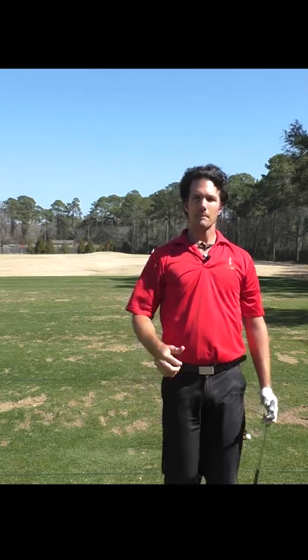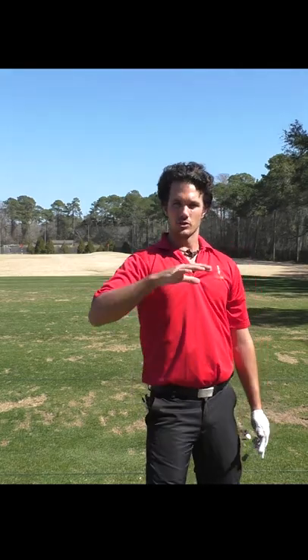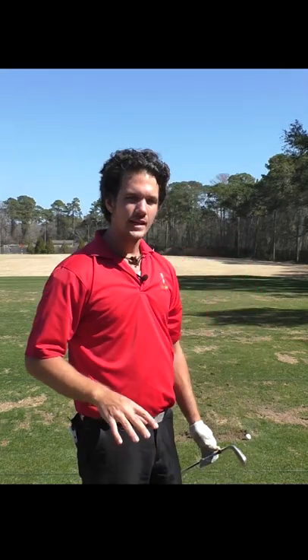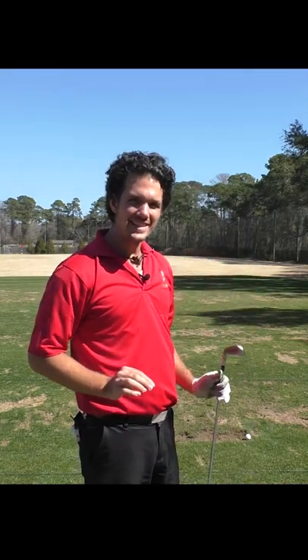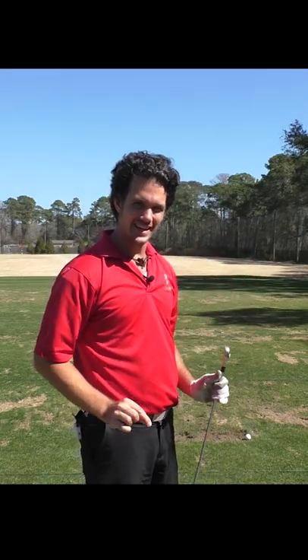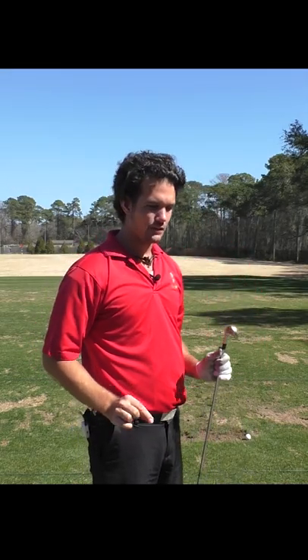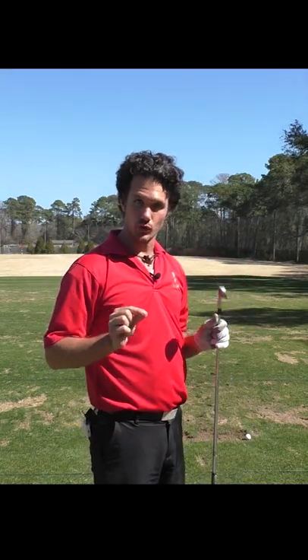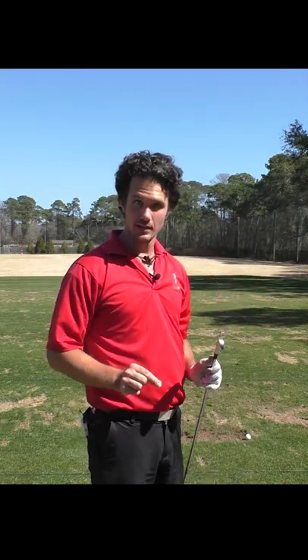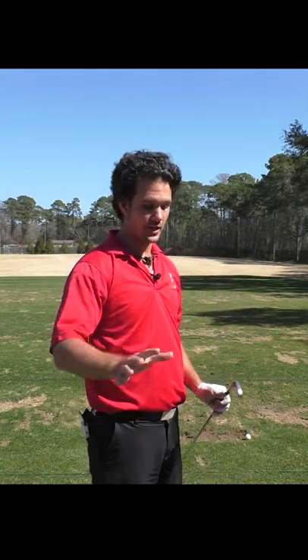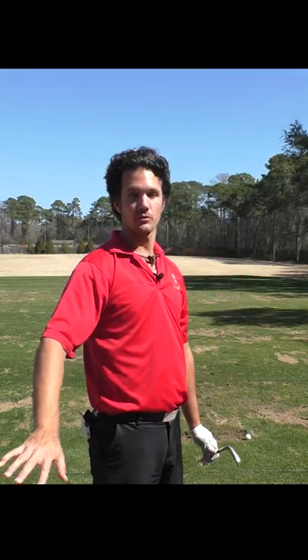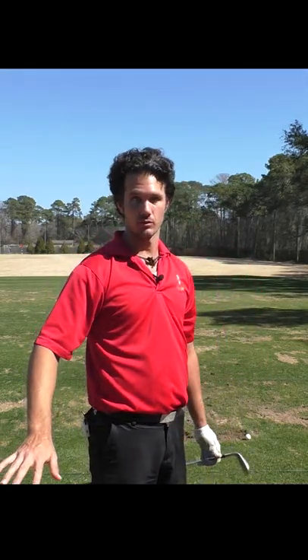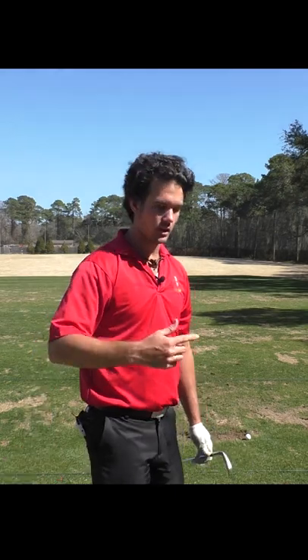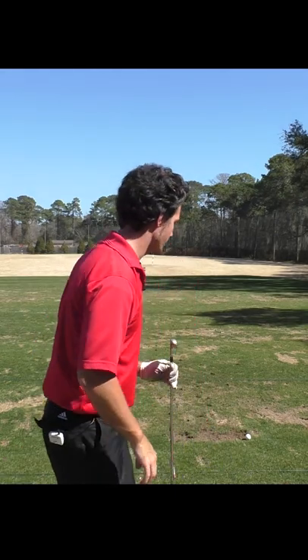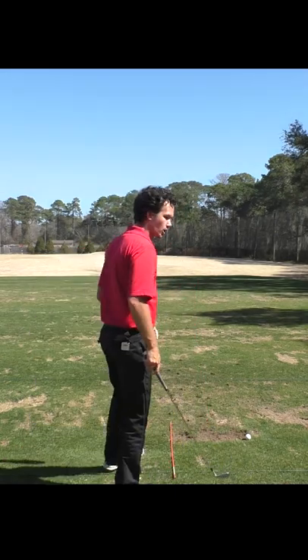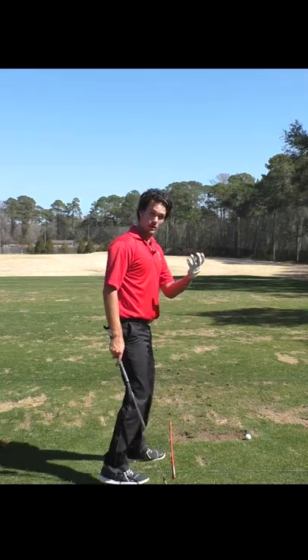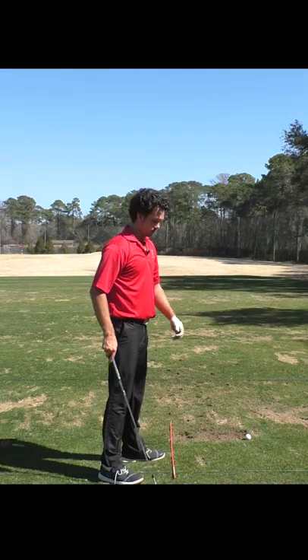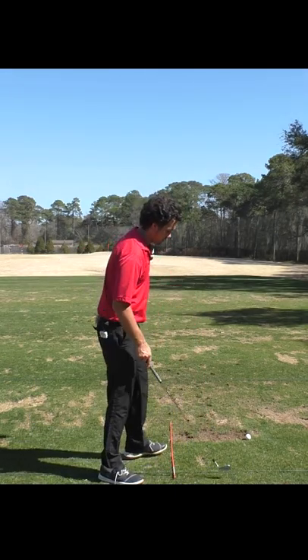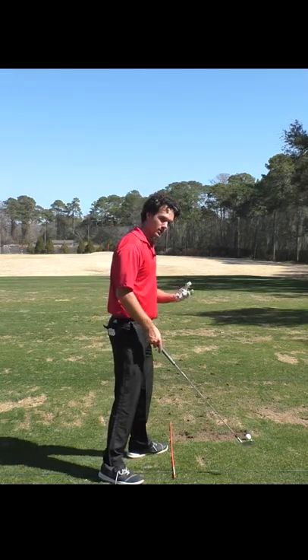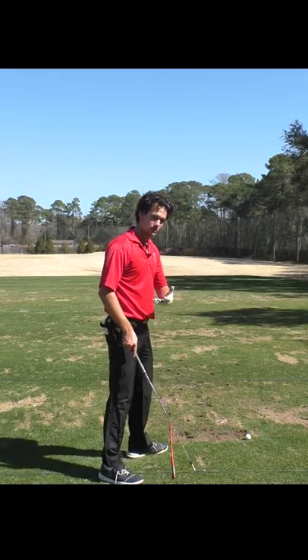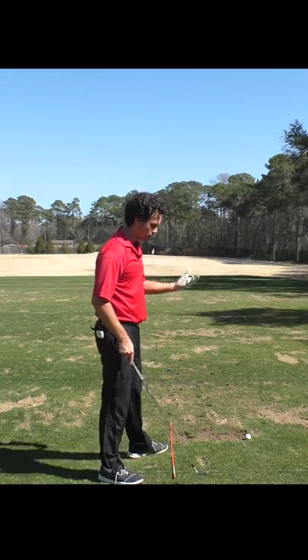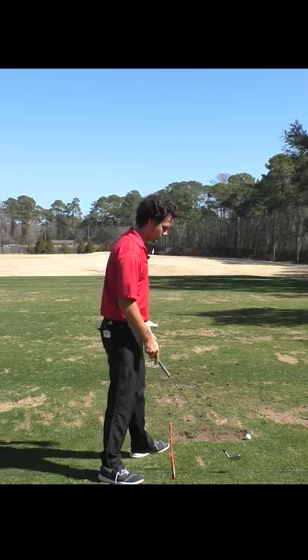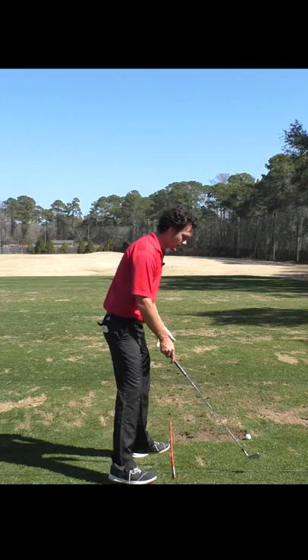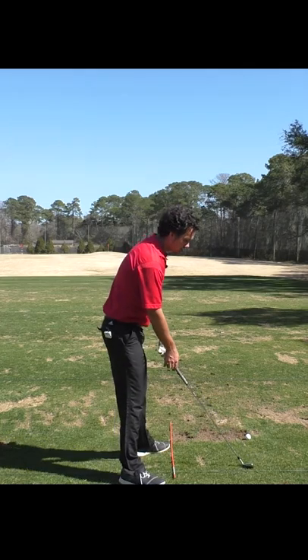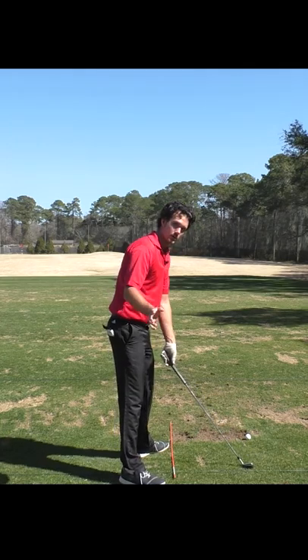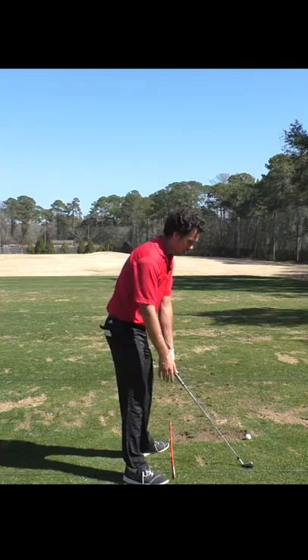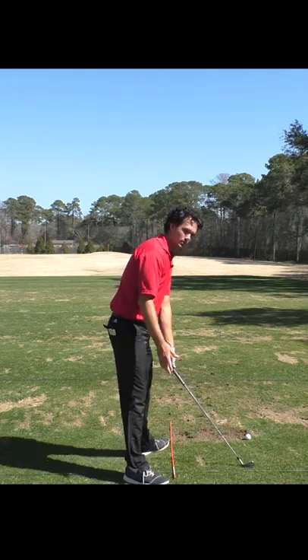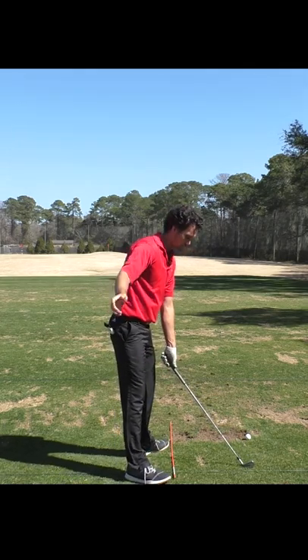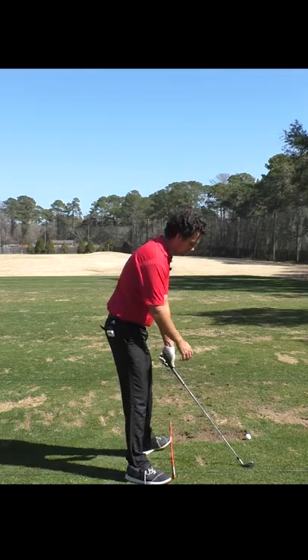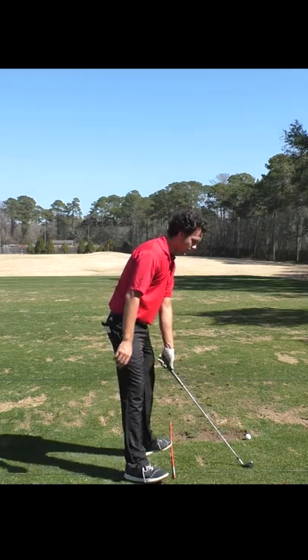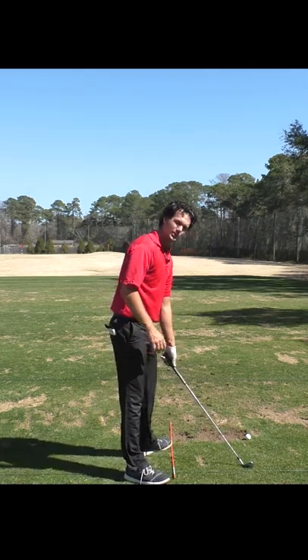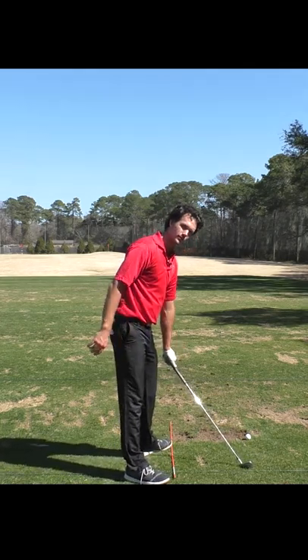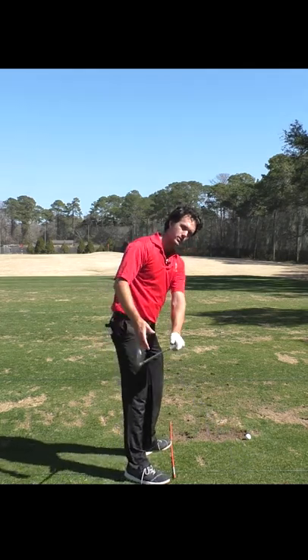That position is easy to hit if you just create it and forget about the rest of the swing. Here's what I mean by this: go to a mirror at your house or take a video of your swing. You need a mirror — it really helps you see your backswing. Place yourself in this position.